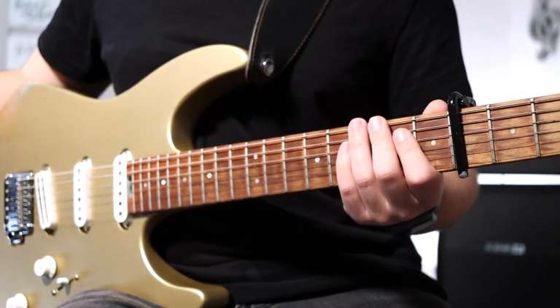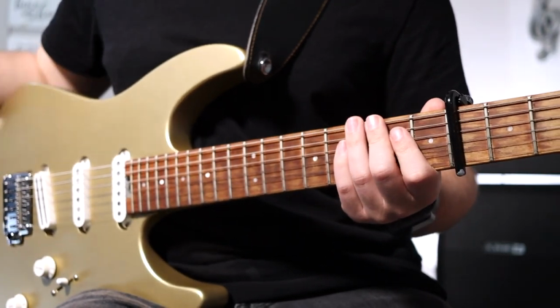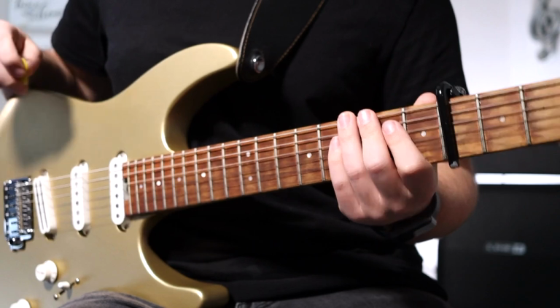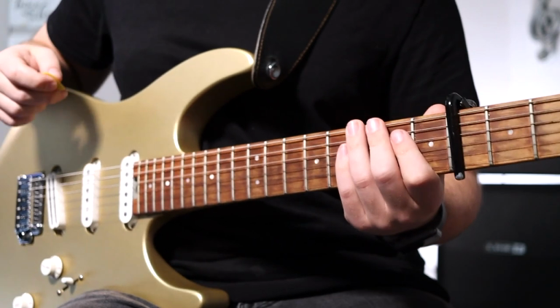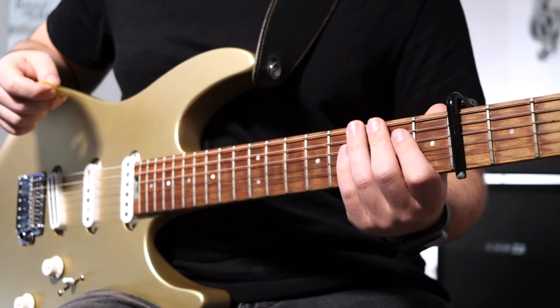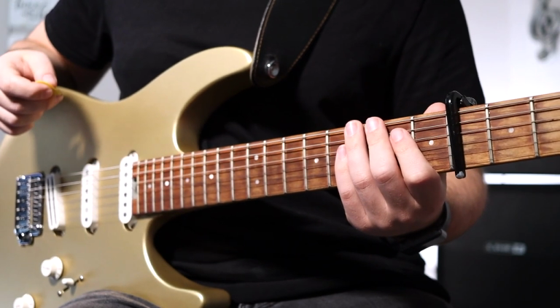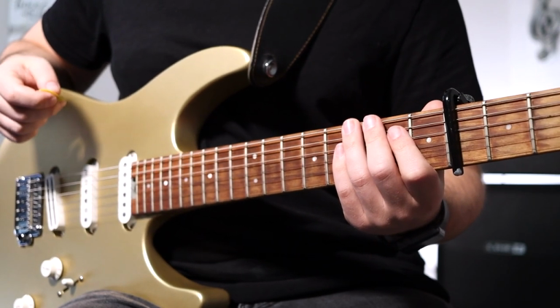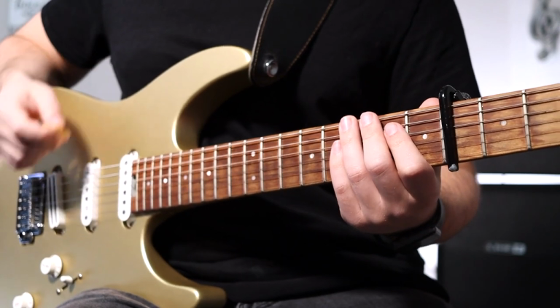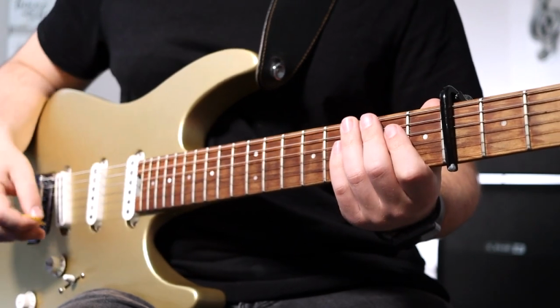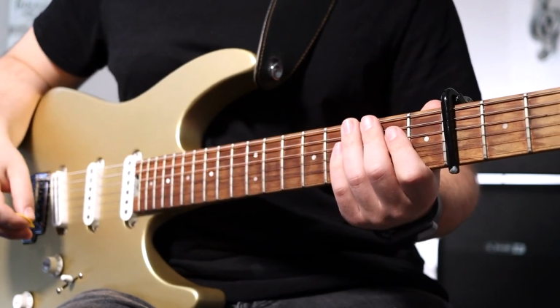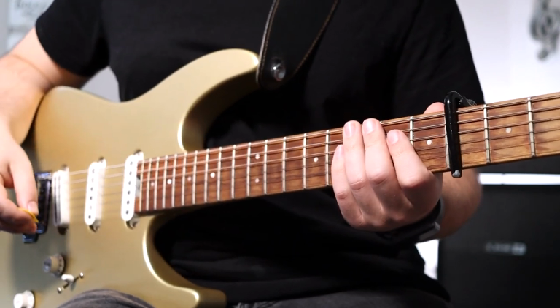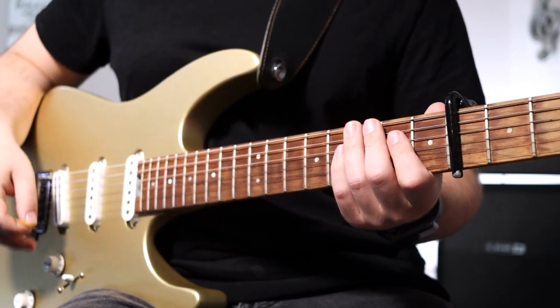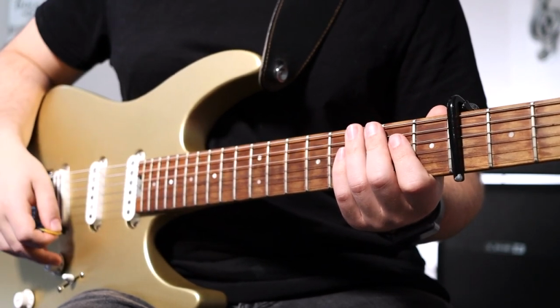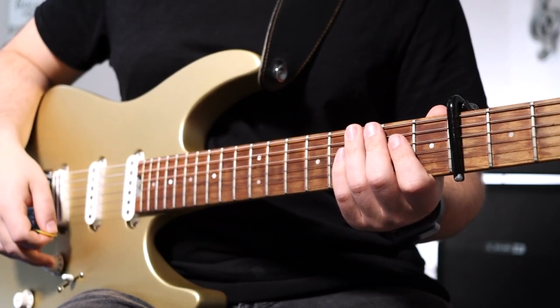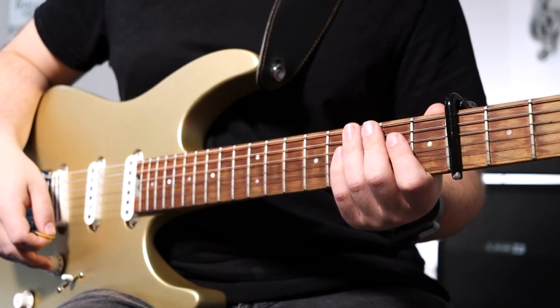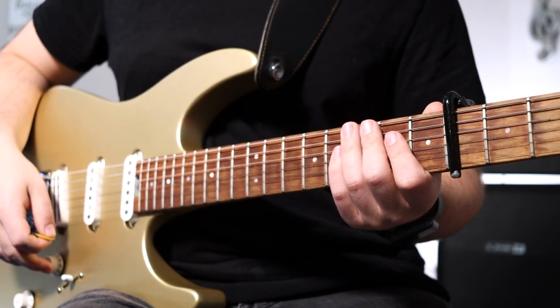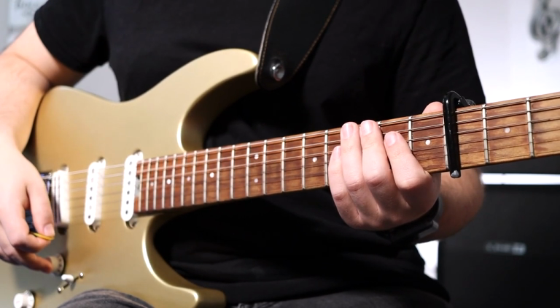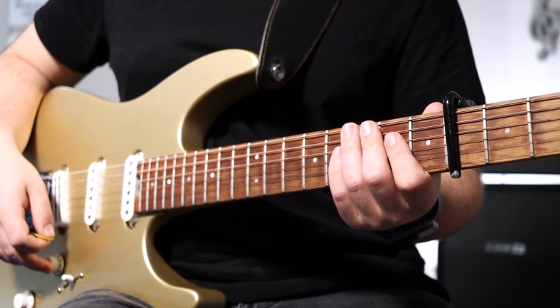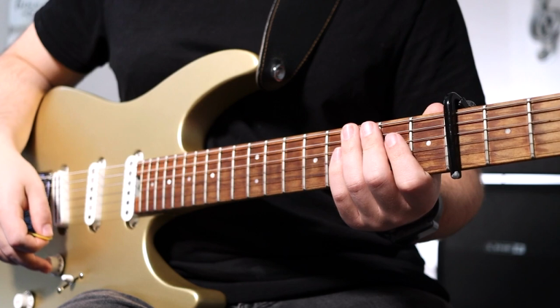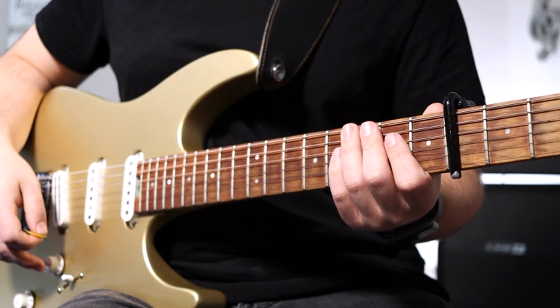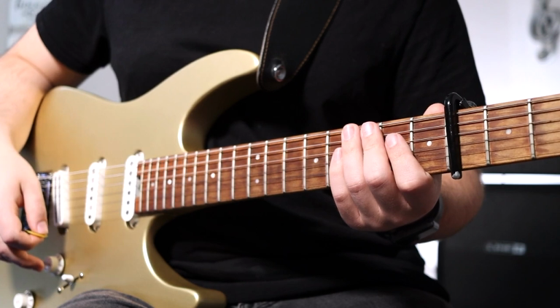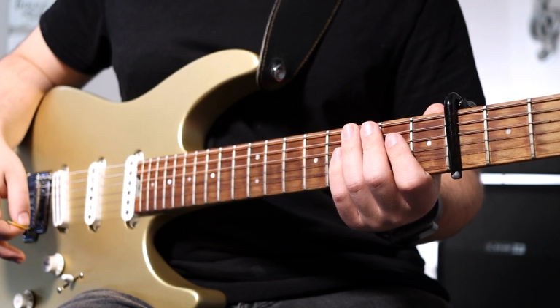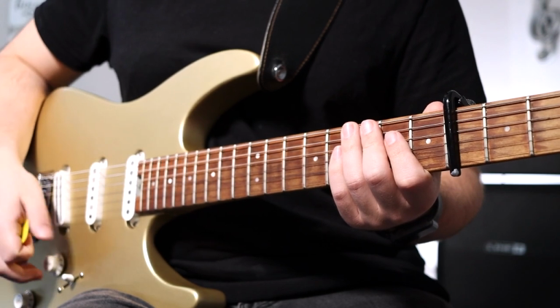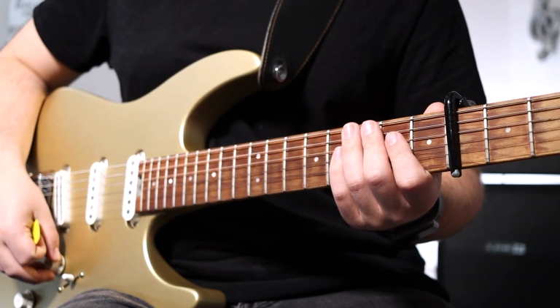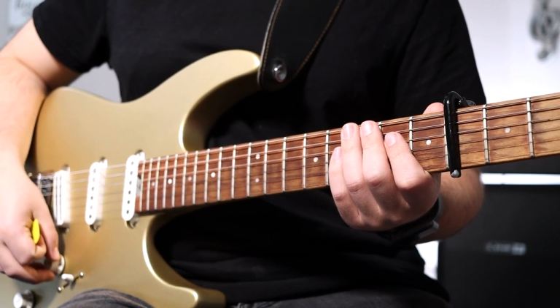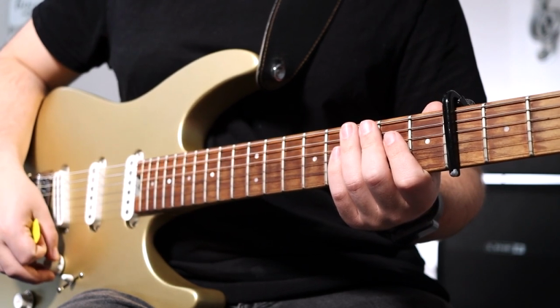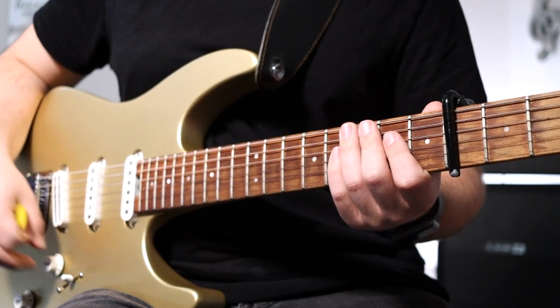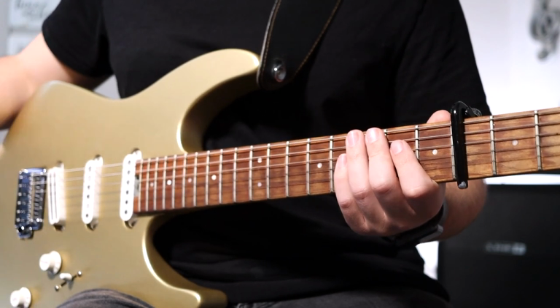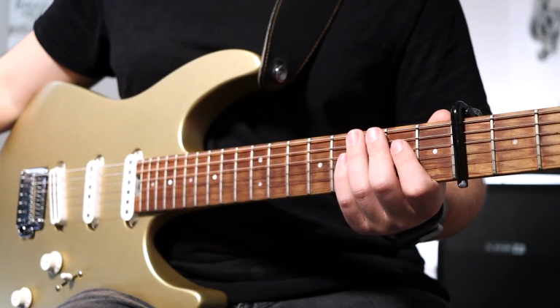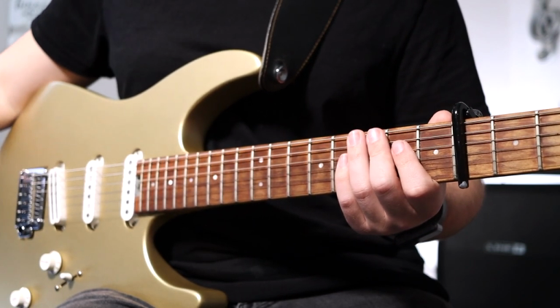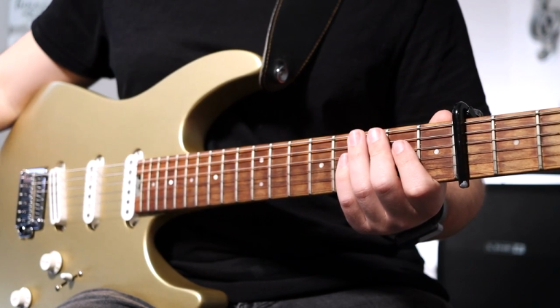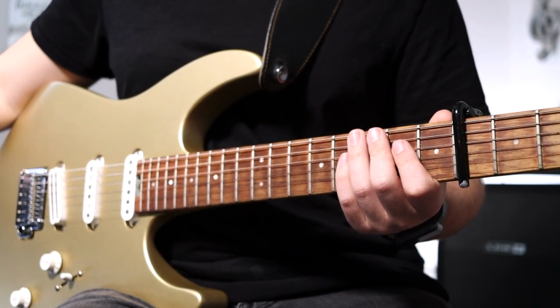Now let's go over the strumming pattern. Reminder: we're in 6/8, which means each measure gets six beats per bar. Feel free to add a little bit of swing to your strumming. Here's what the strumming pattern looks like.